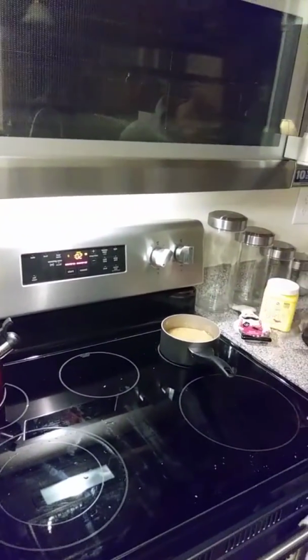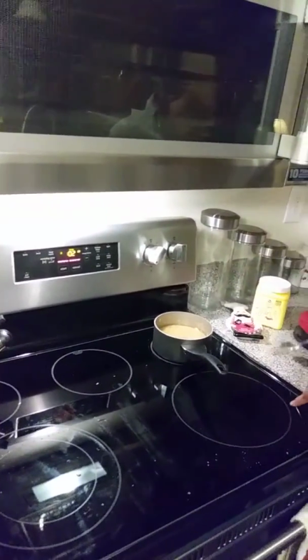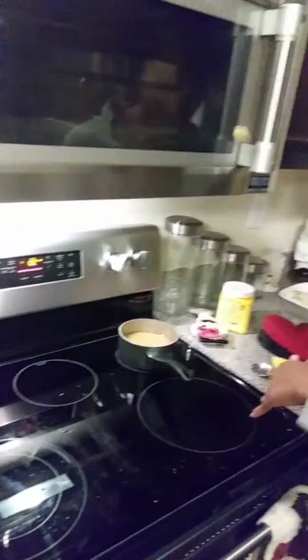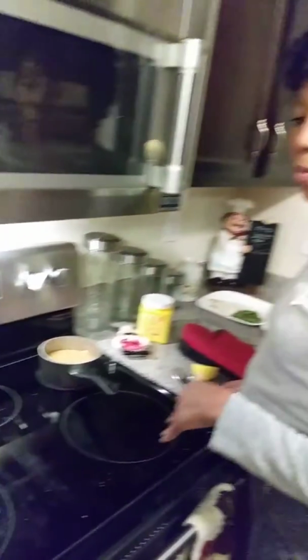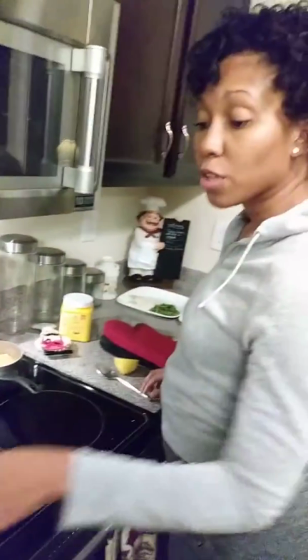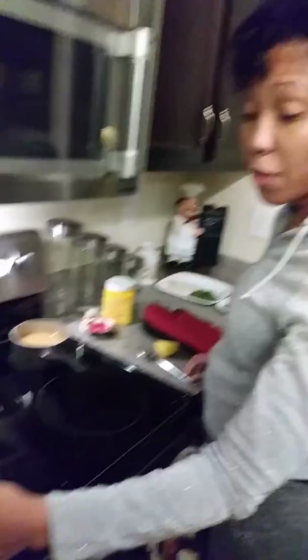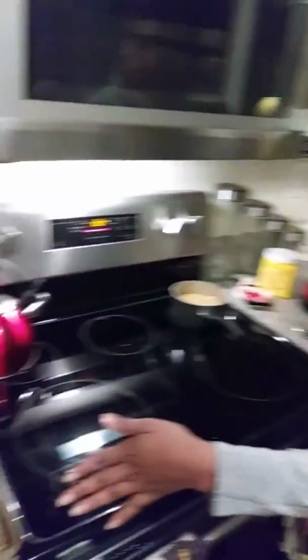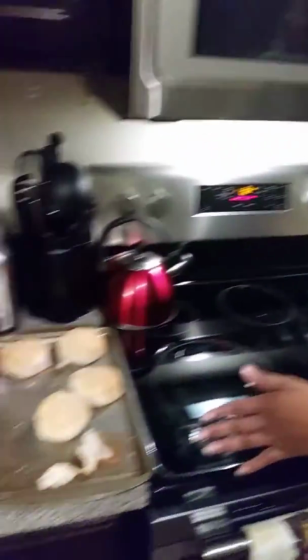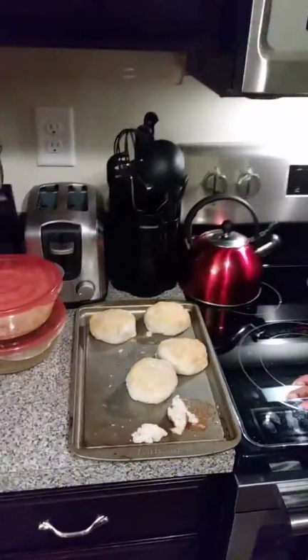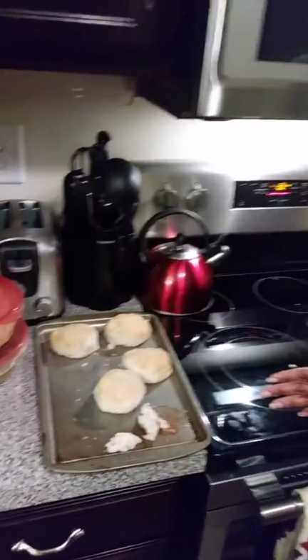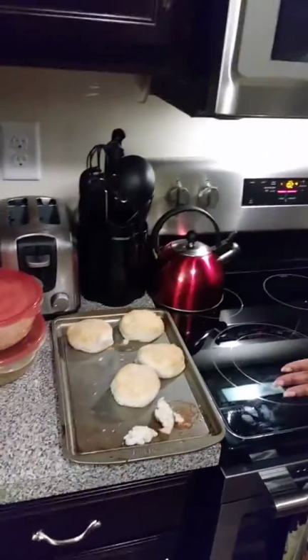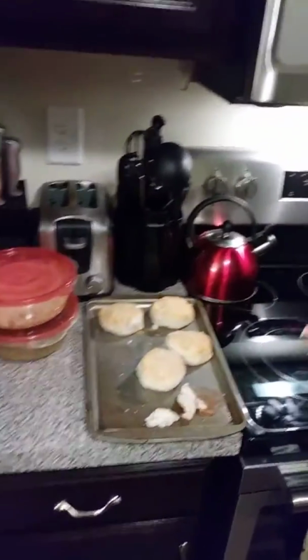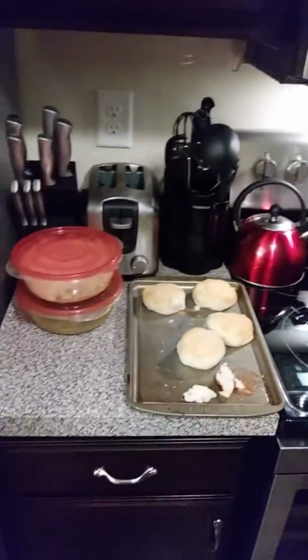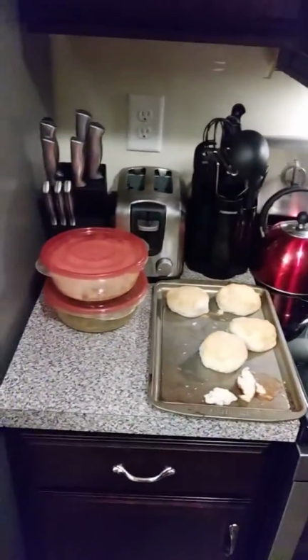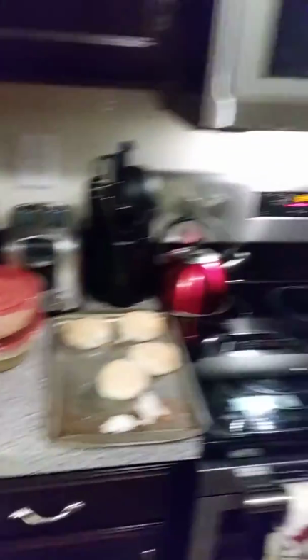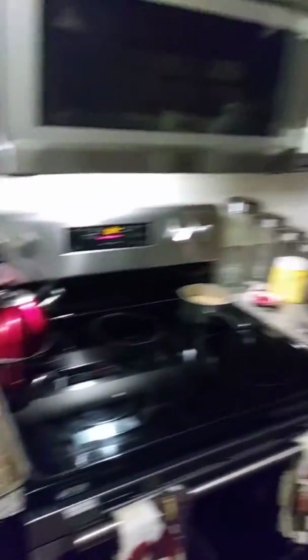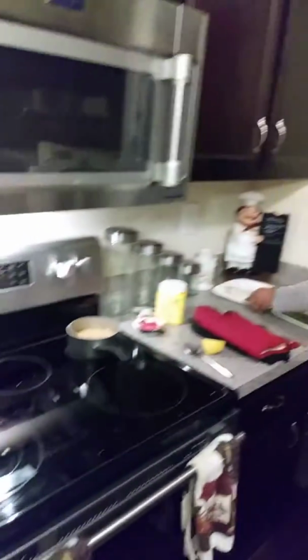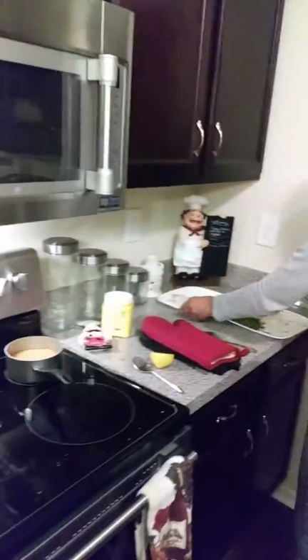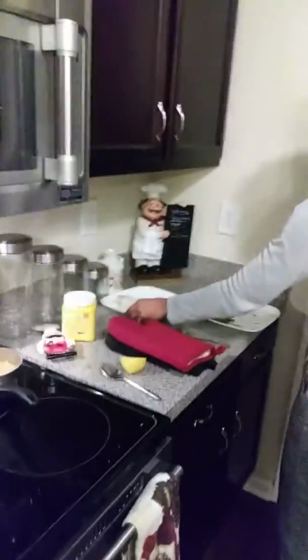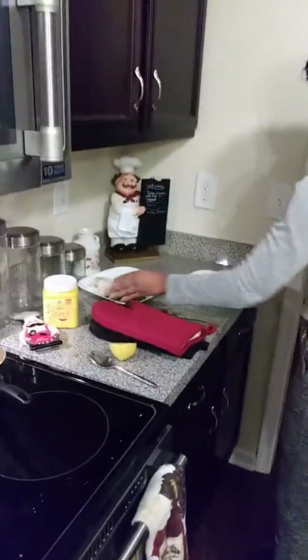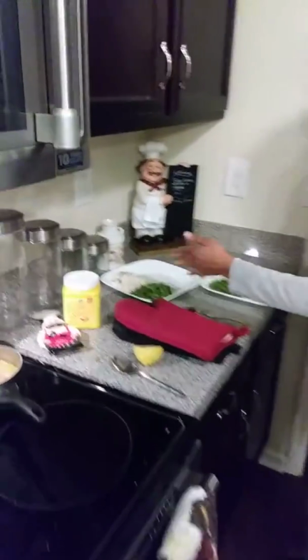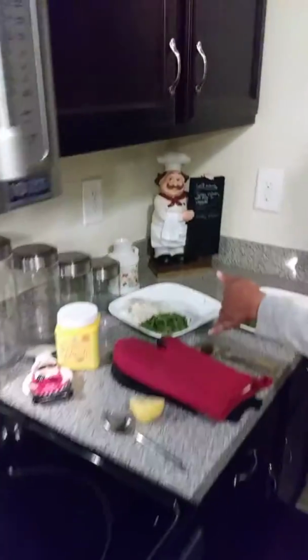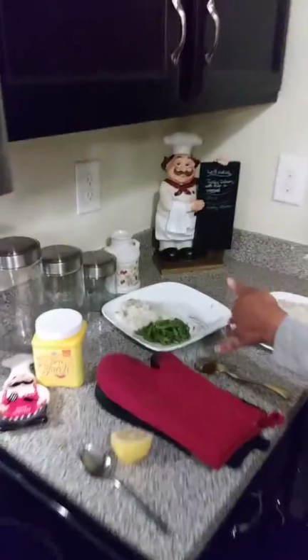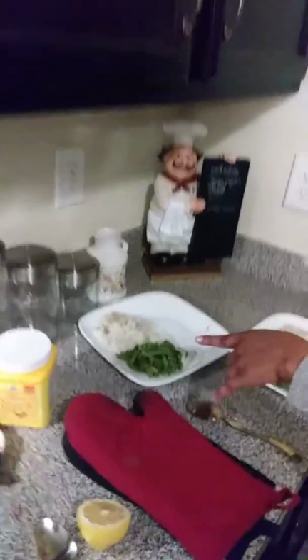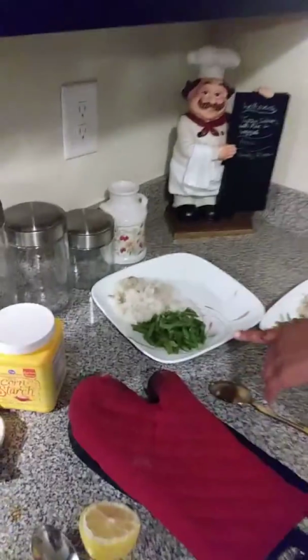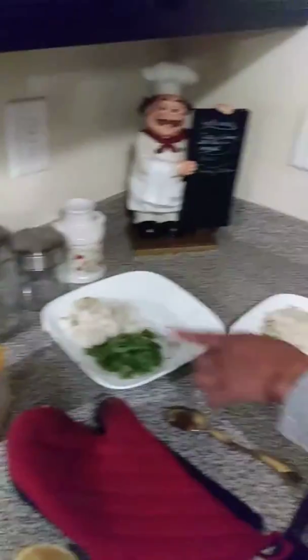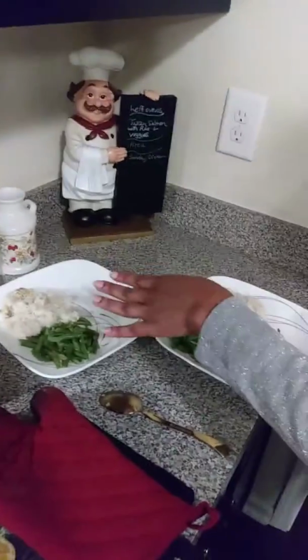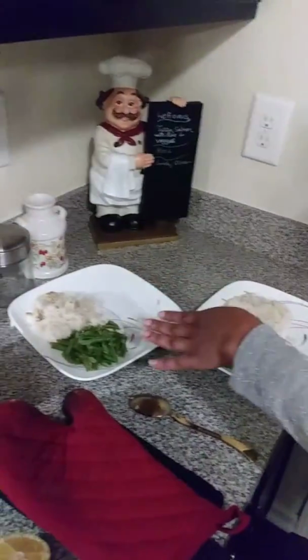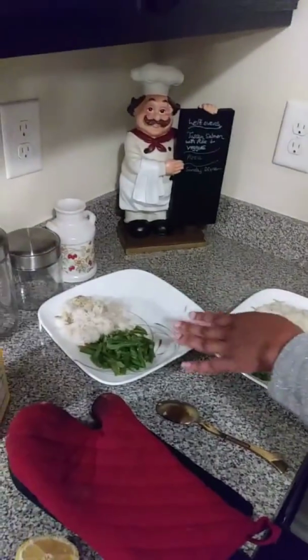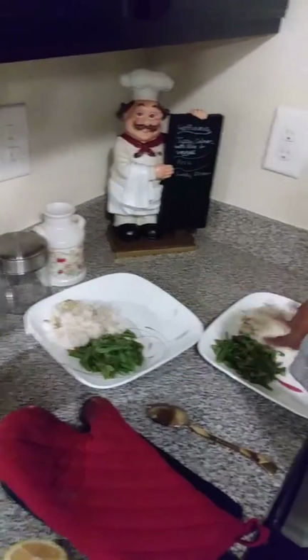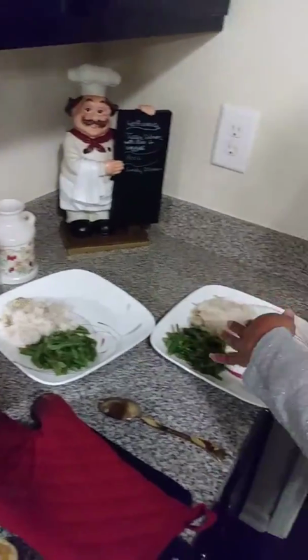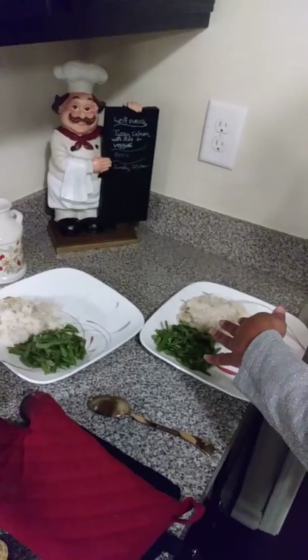While the chicken has been cooking for three hours, I had time to make some biscuits, and I also made some fresh green beans and some white rice, seasoned very well.